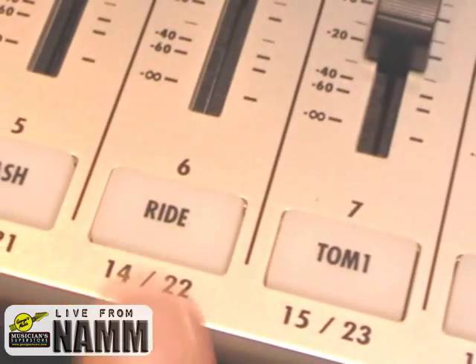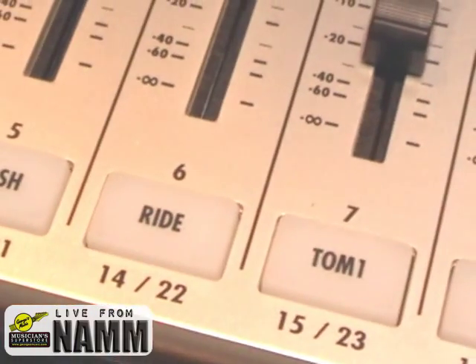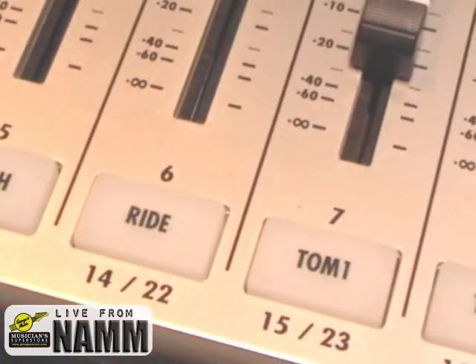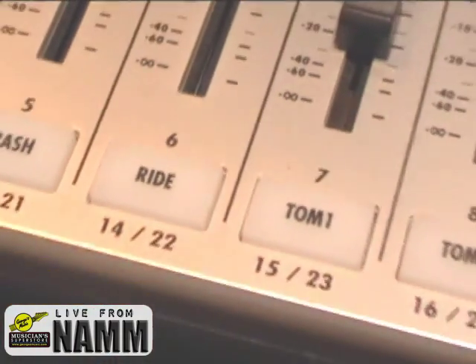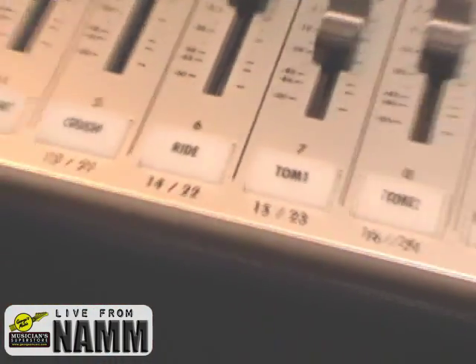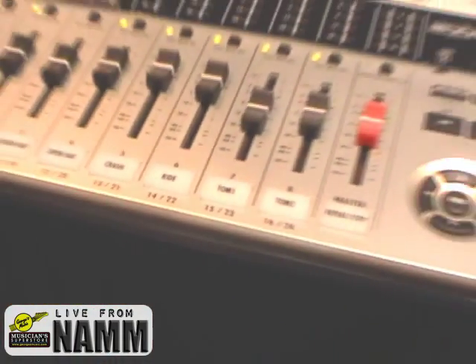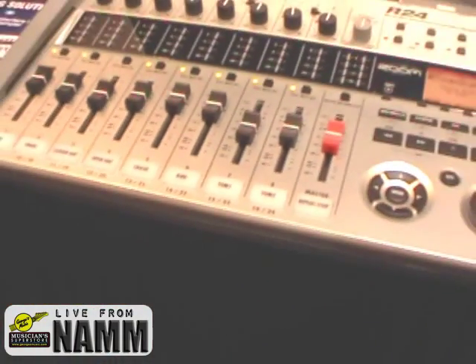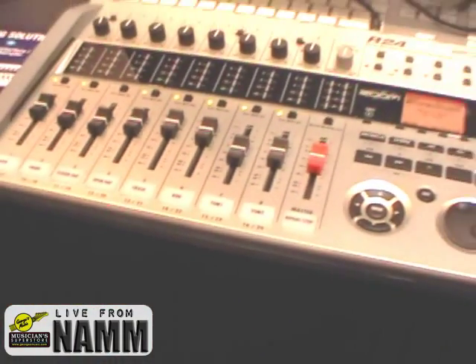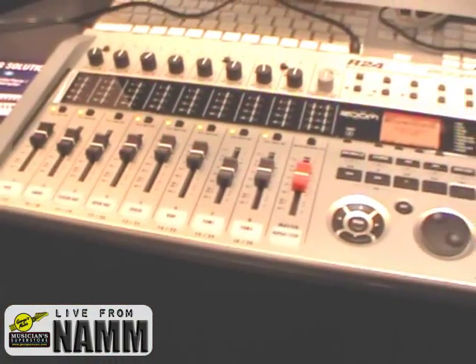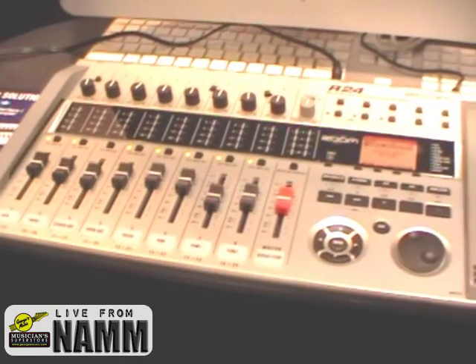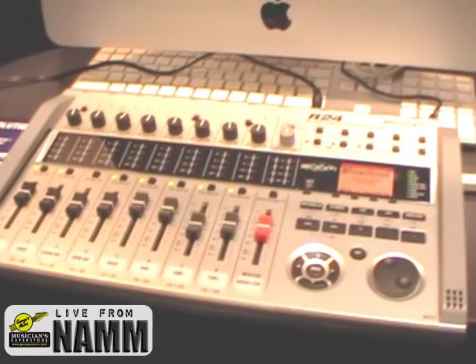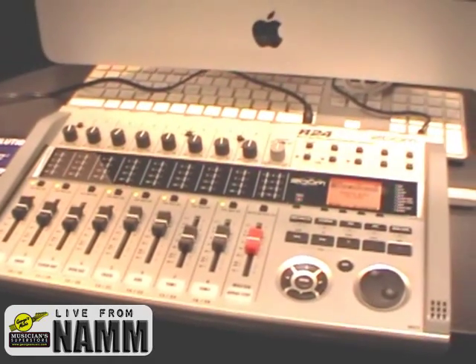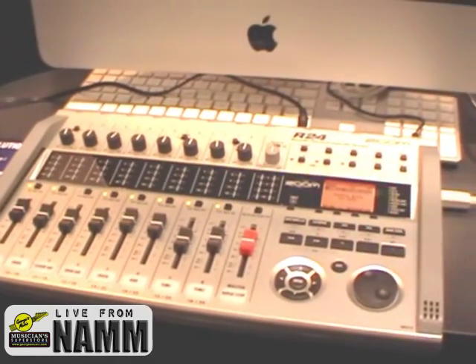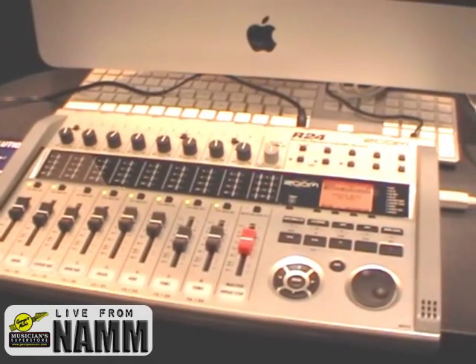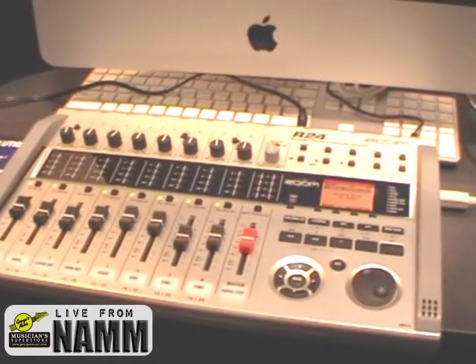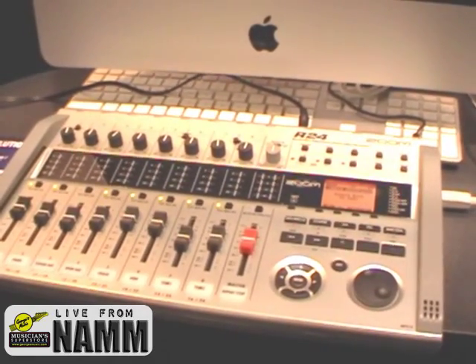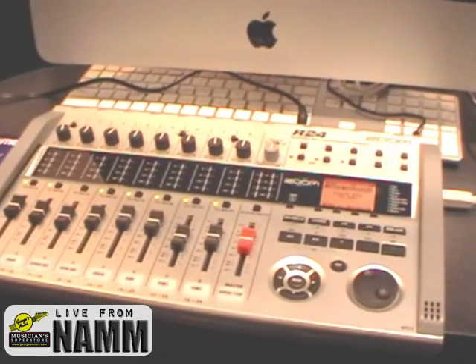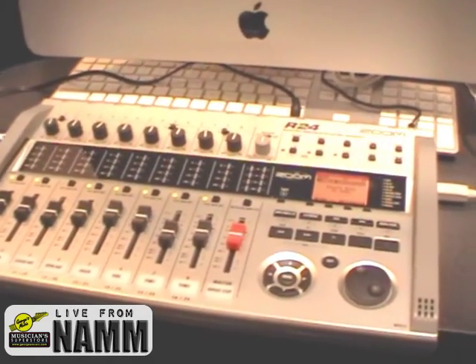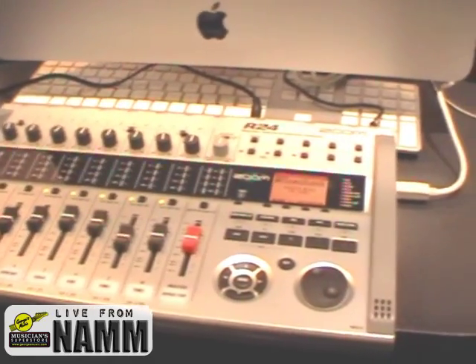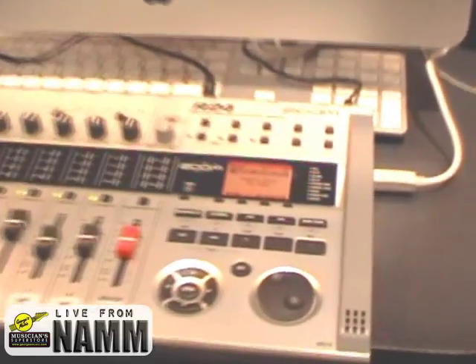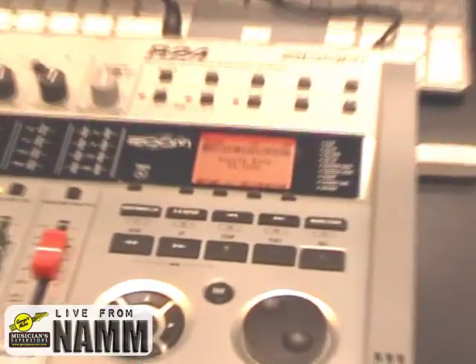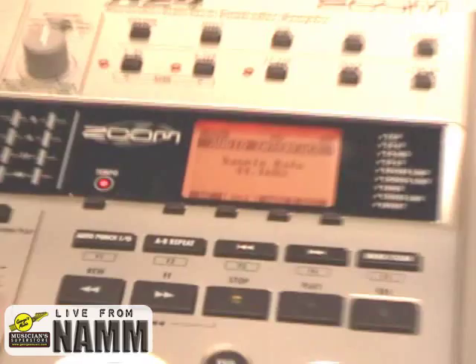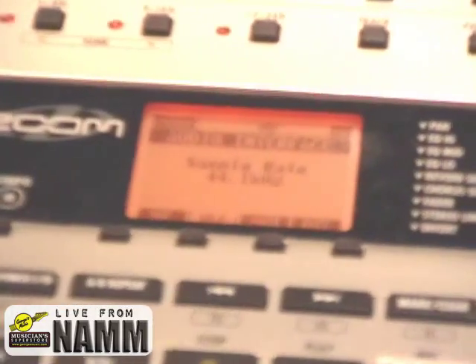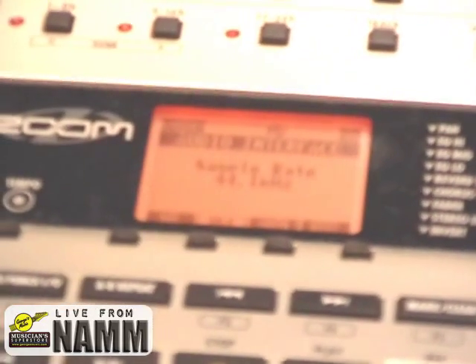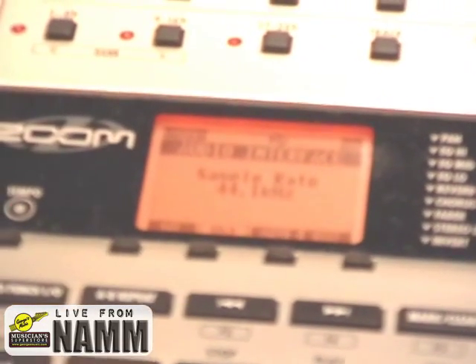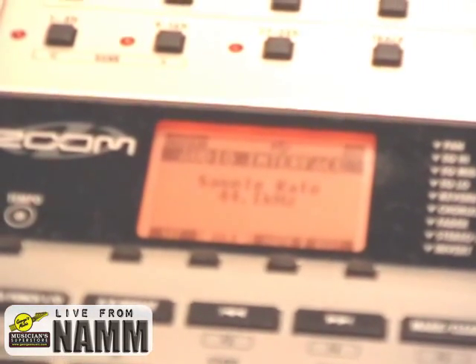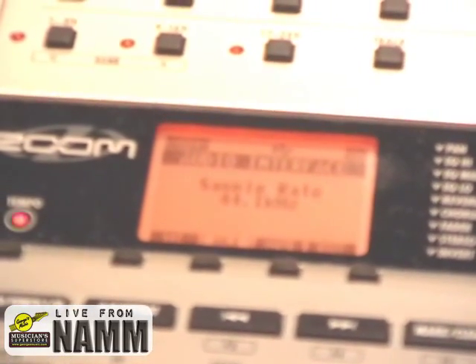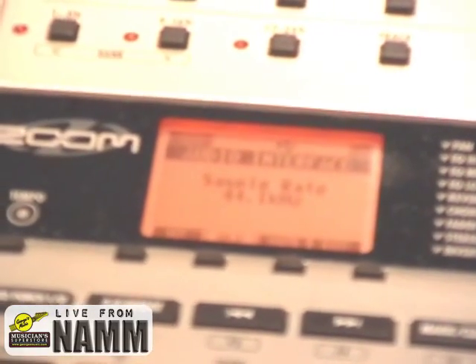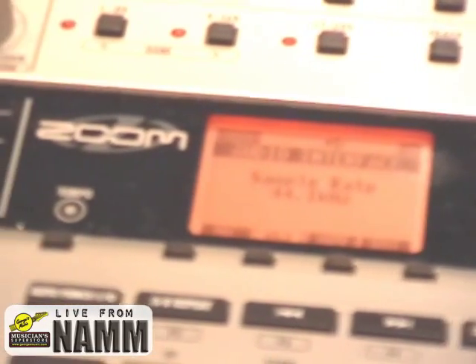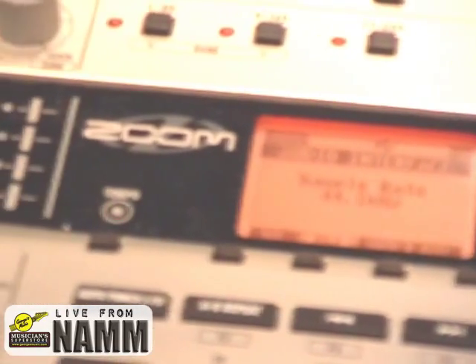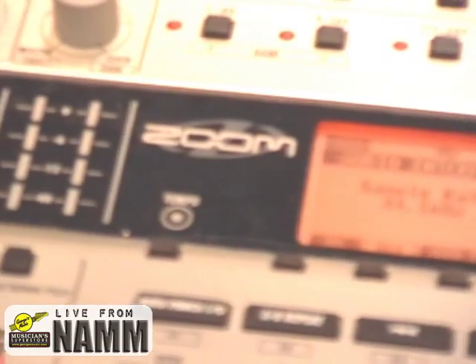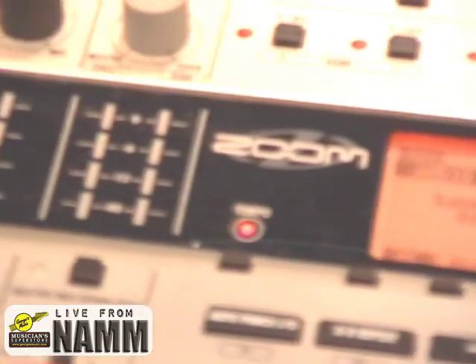You can add your samples right in via USB, and it comes with over a gig of drum samples, including about half a gig of drum loops done by Peter Erskine.